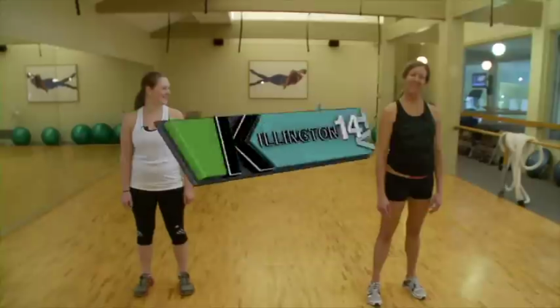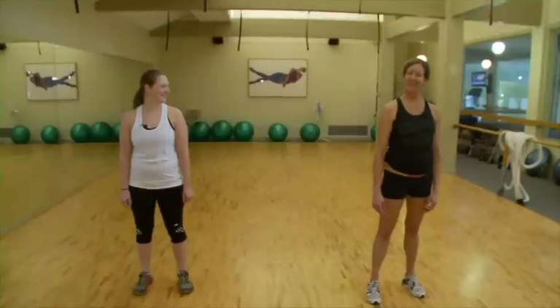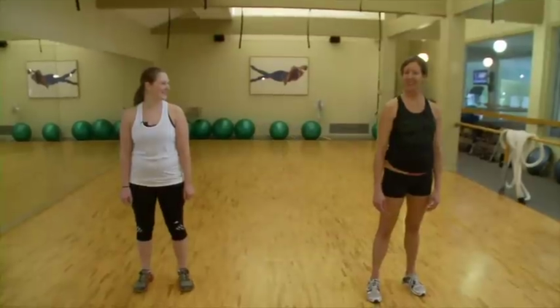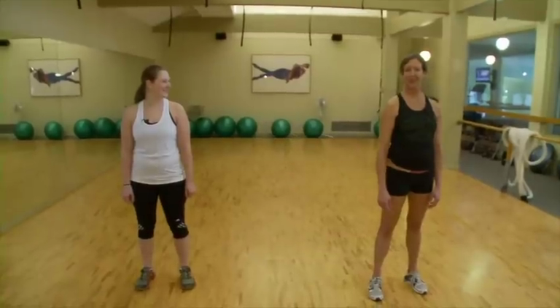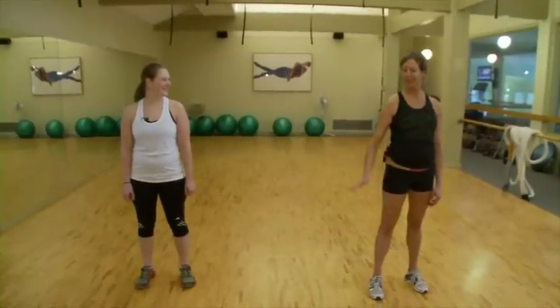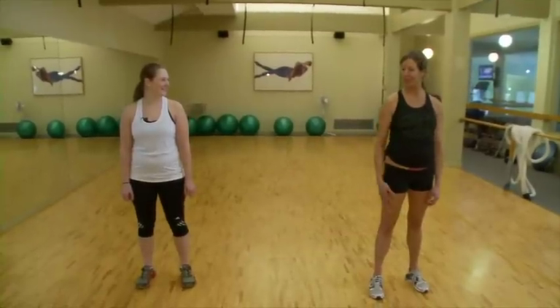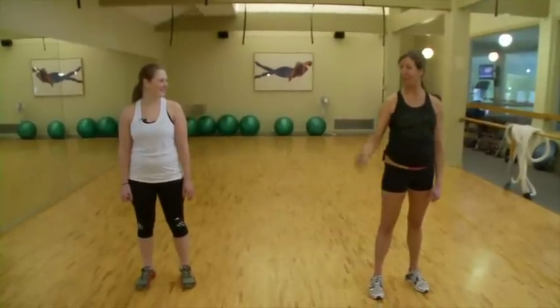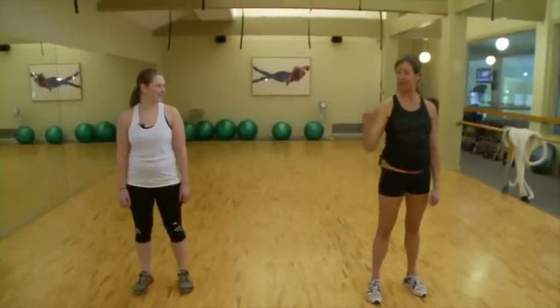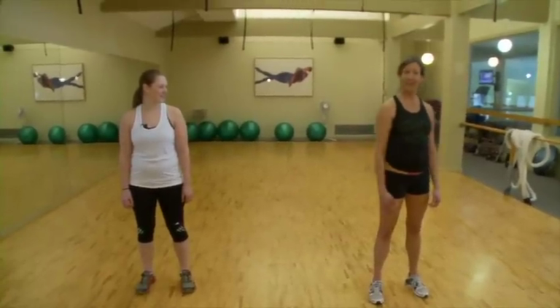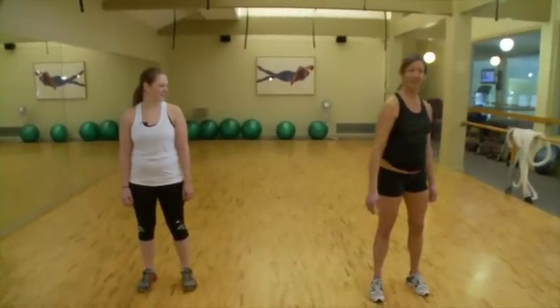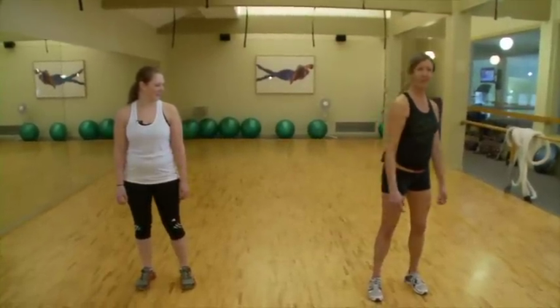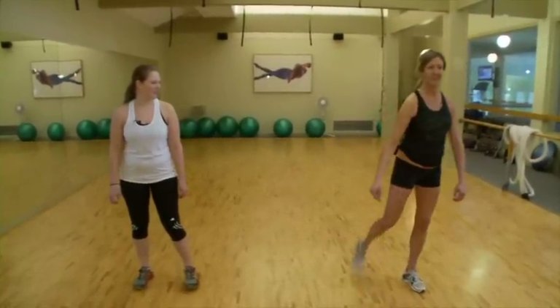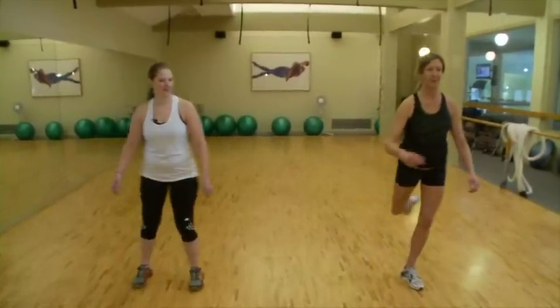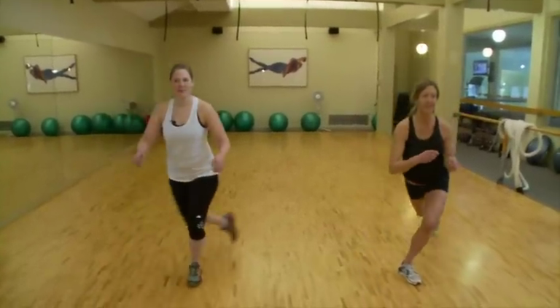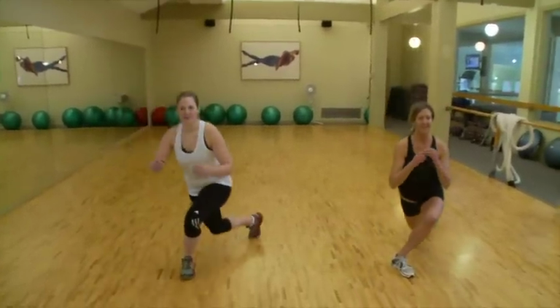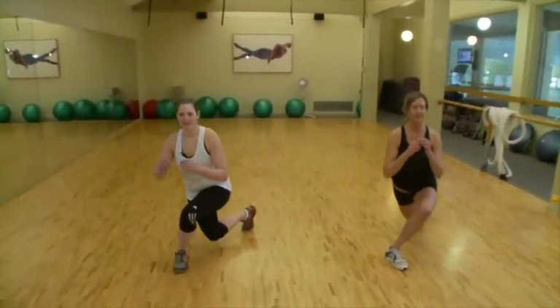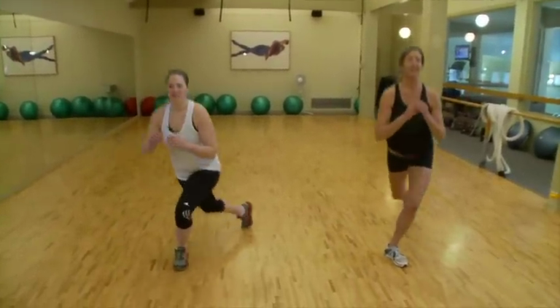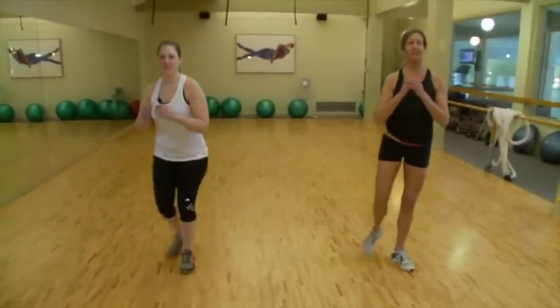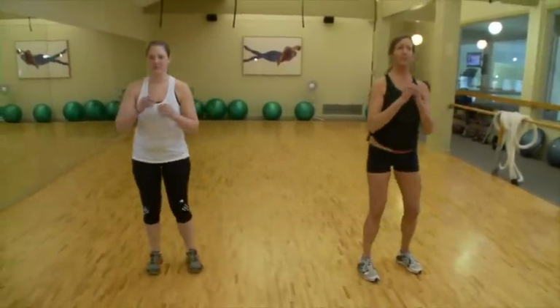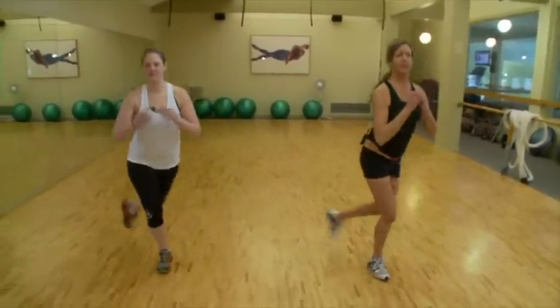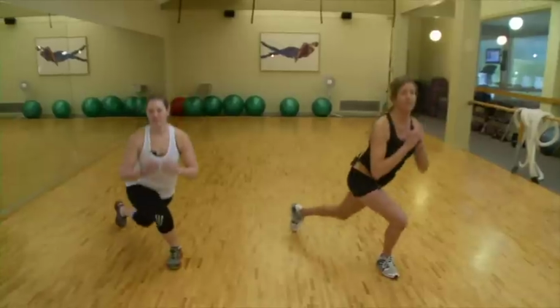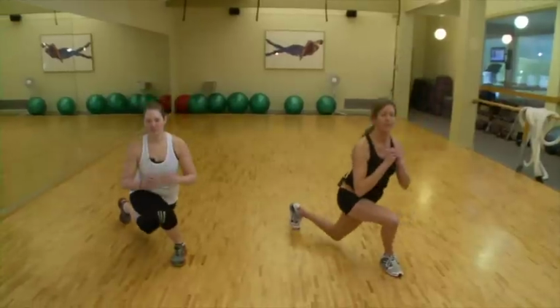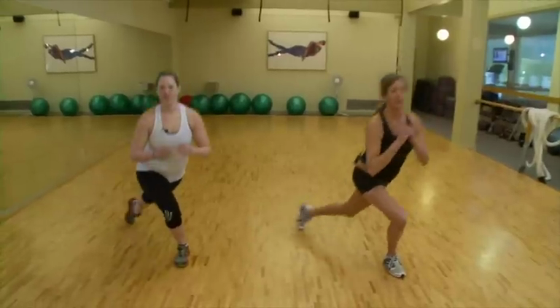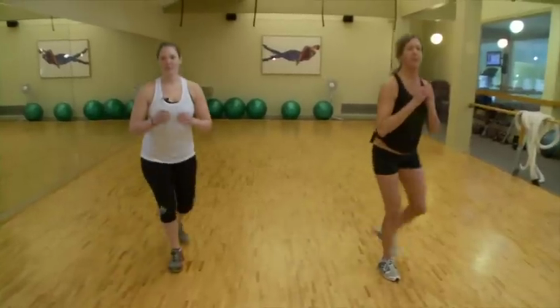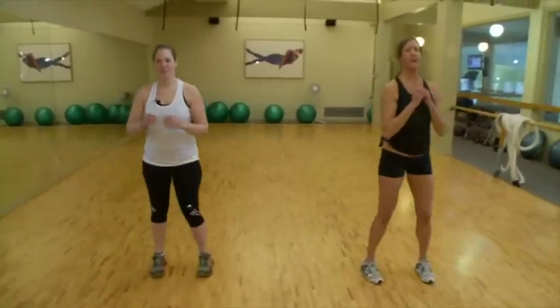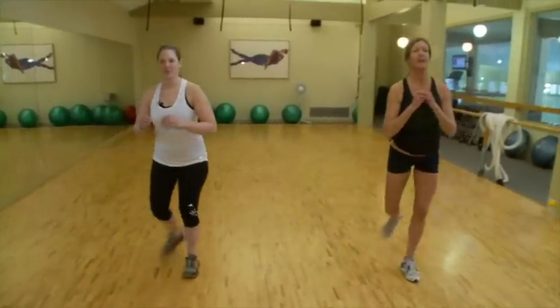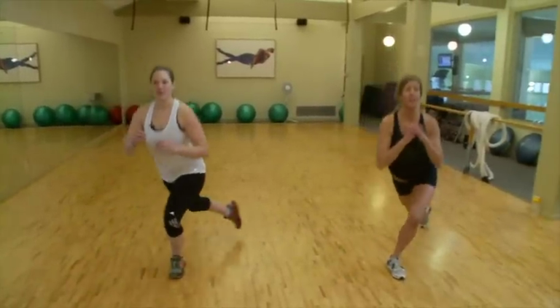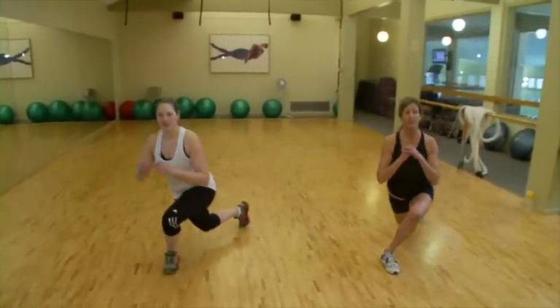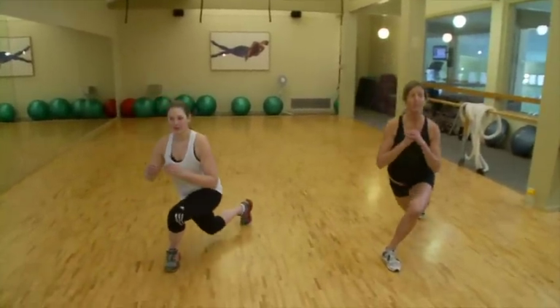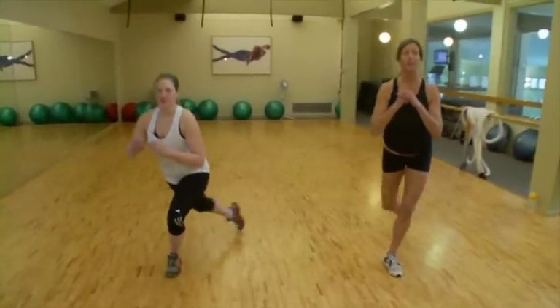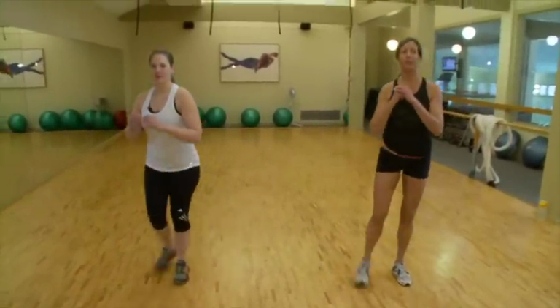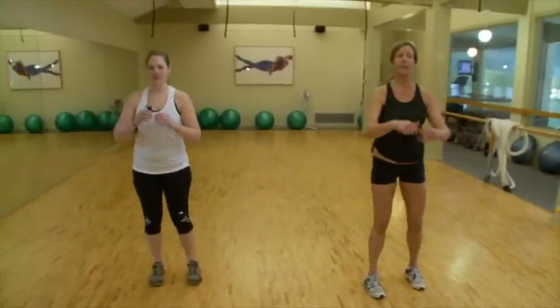Alright, we've got some skater squats. We're going to start by dropping our right leg back. Drop it back. Alternating legs. Keeping your chest lifted, pressing right into that heel.